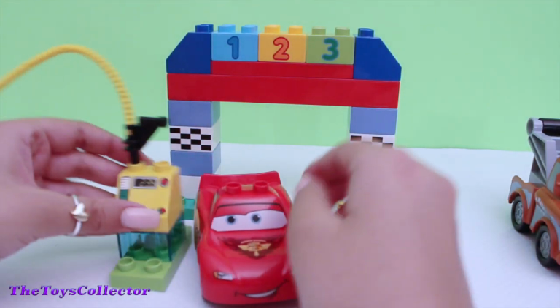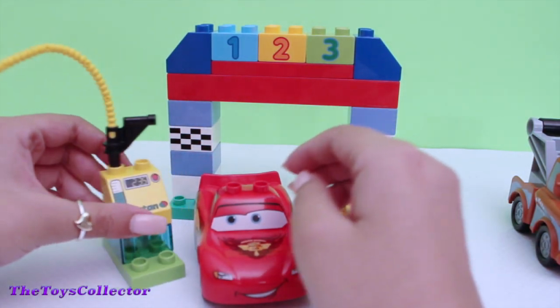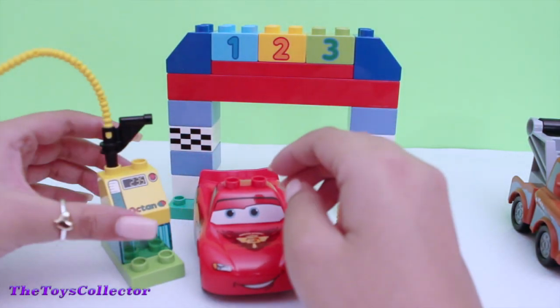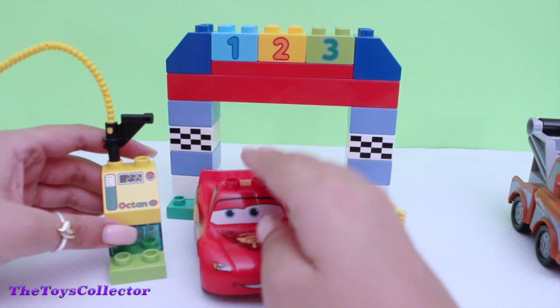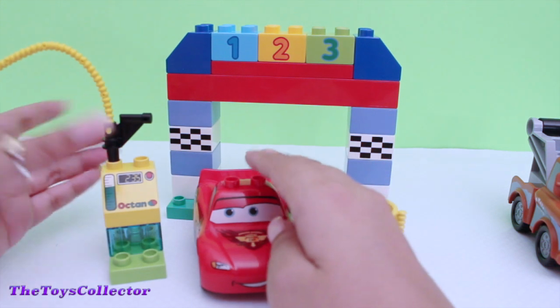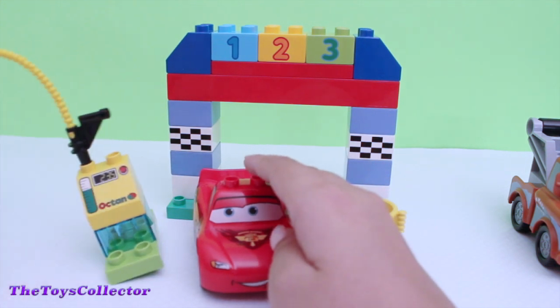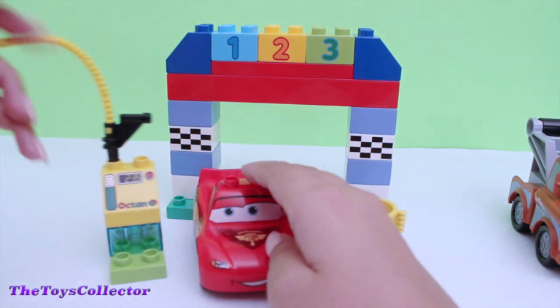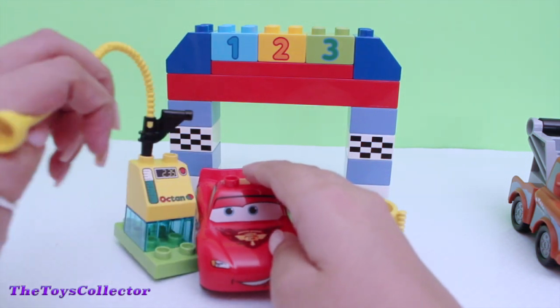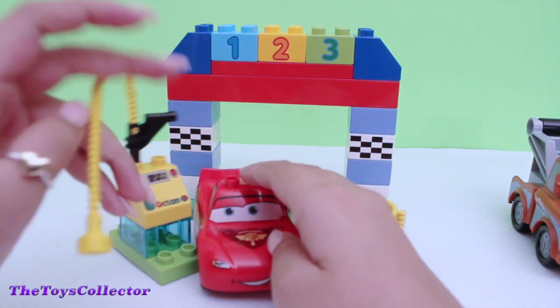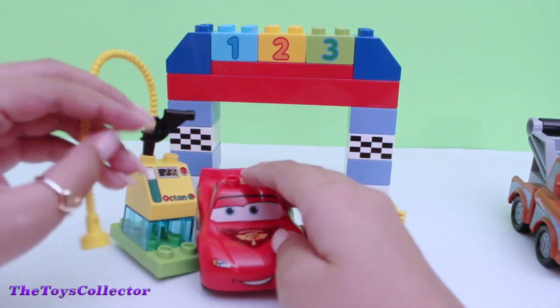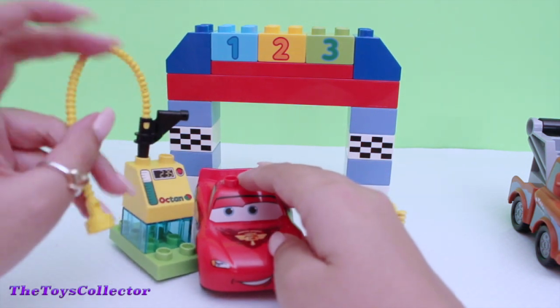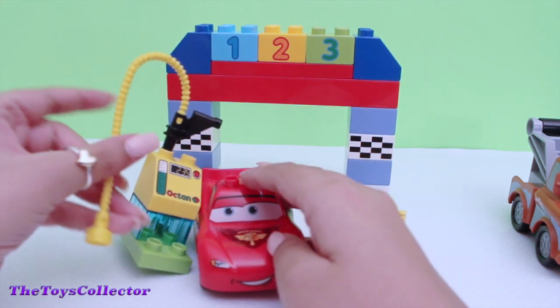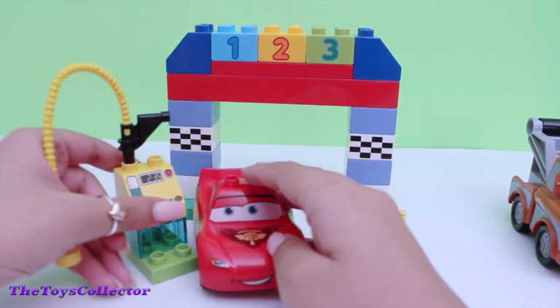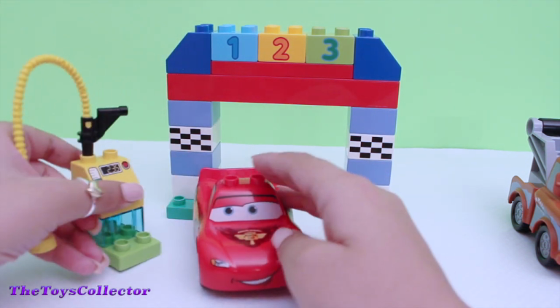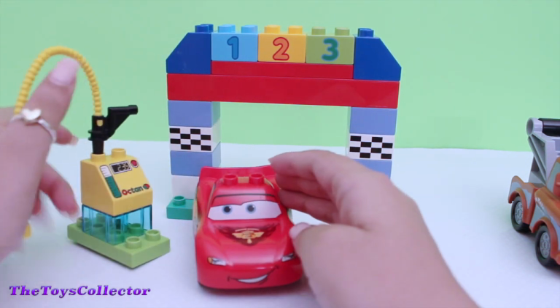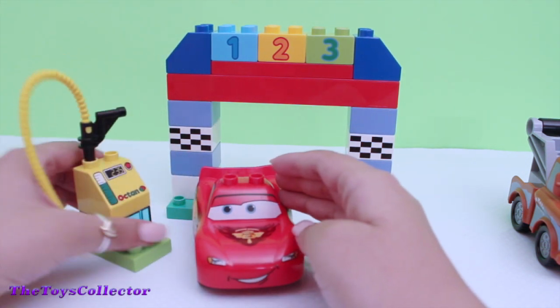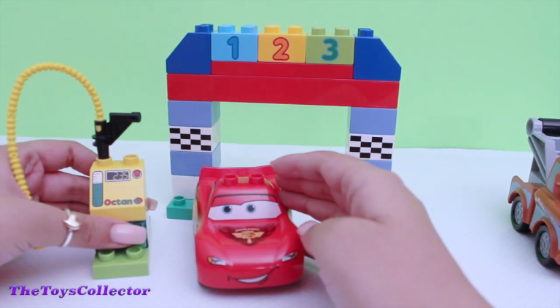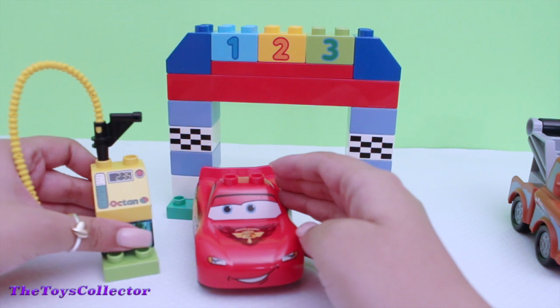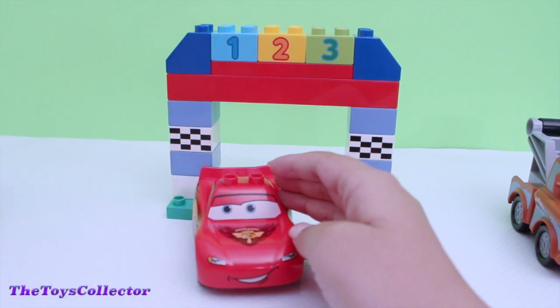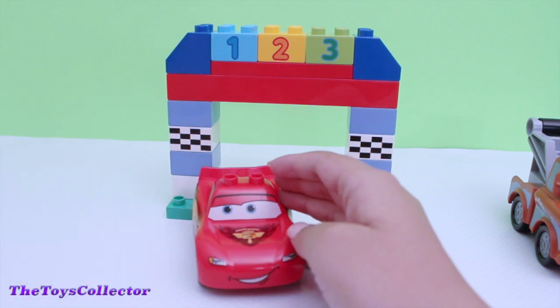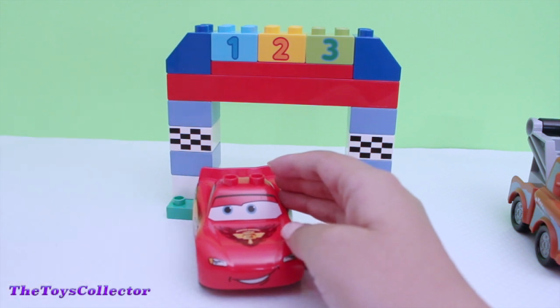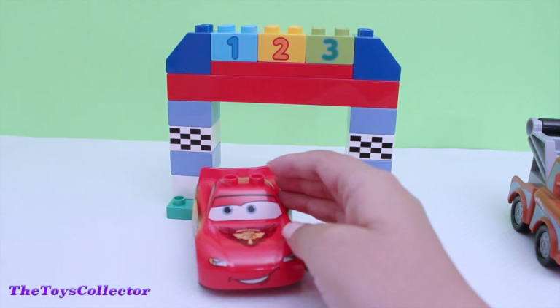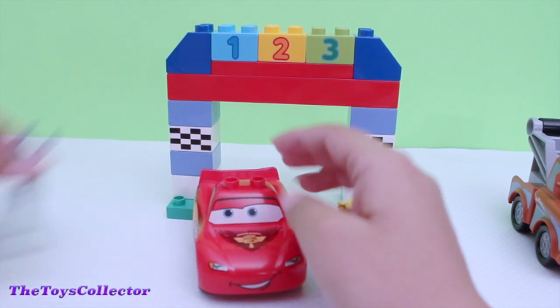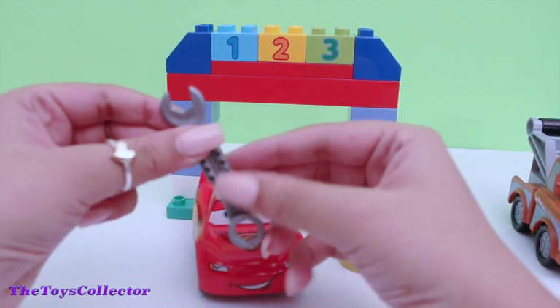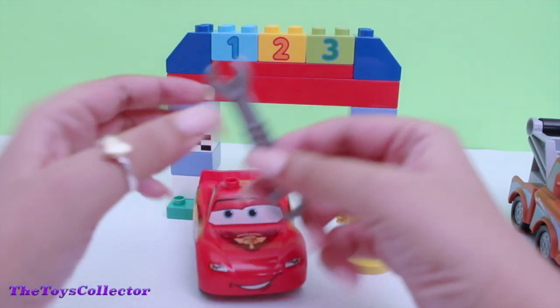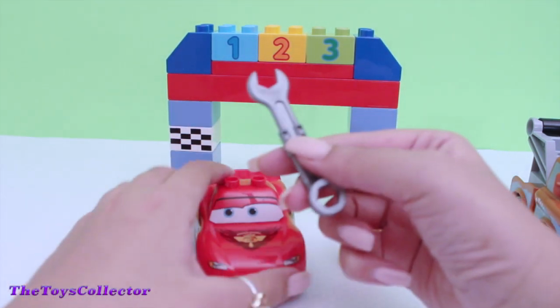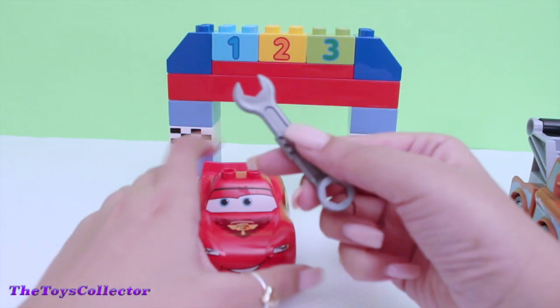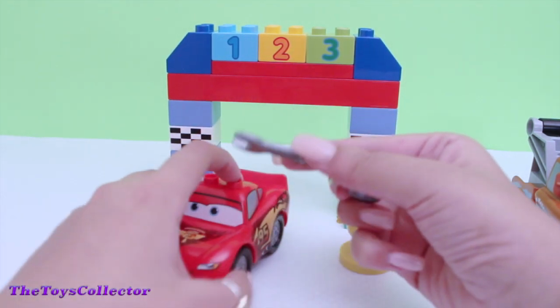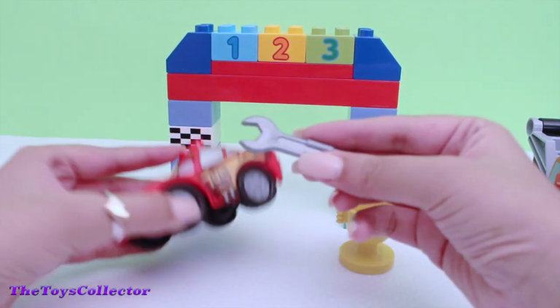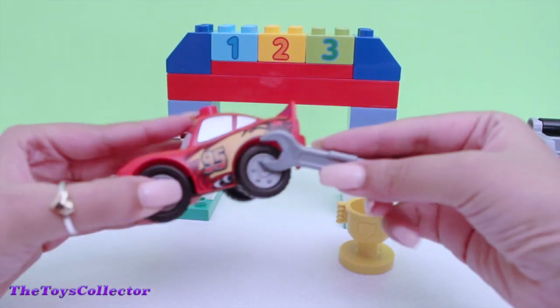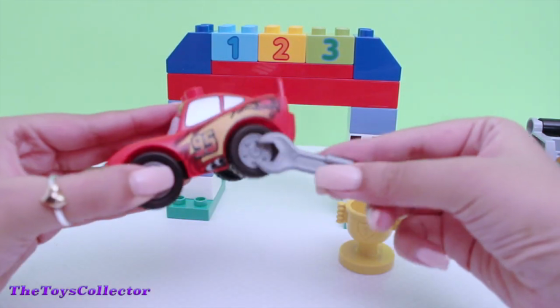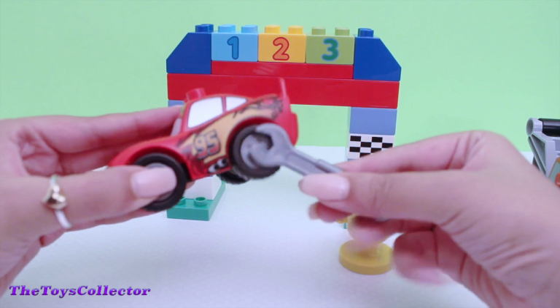You can use the pit stop to fill up his gas. And you can use this tool to fix the tires.